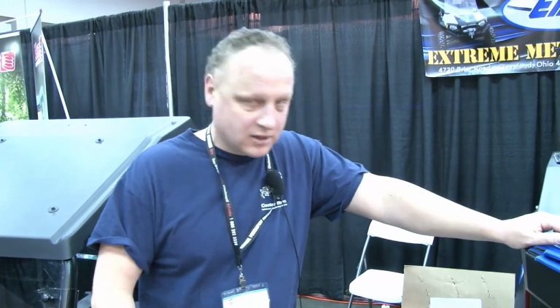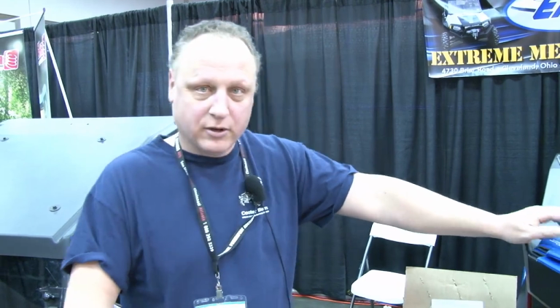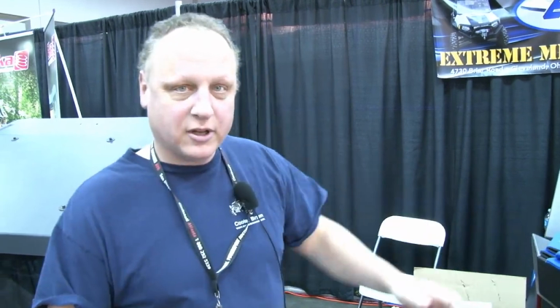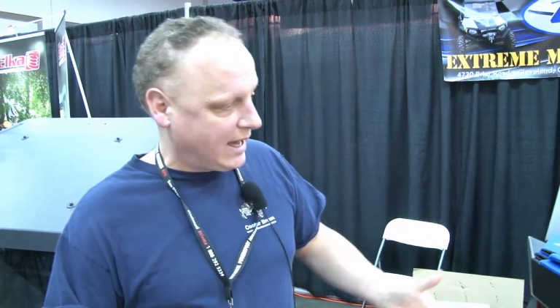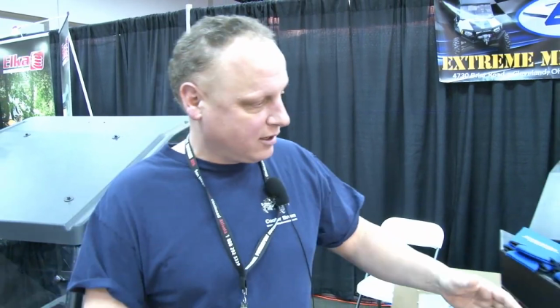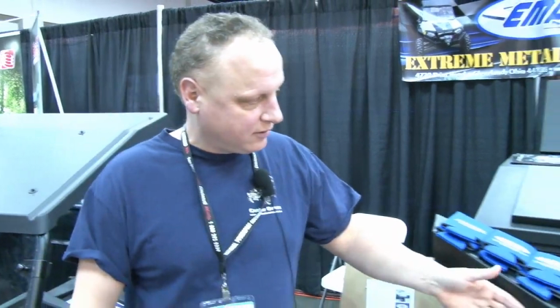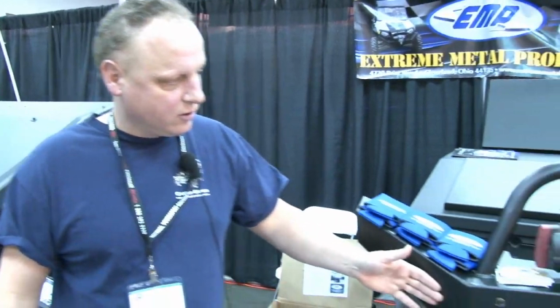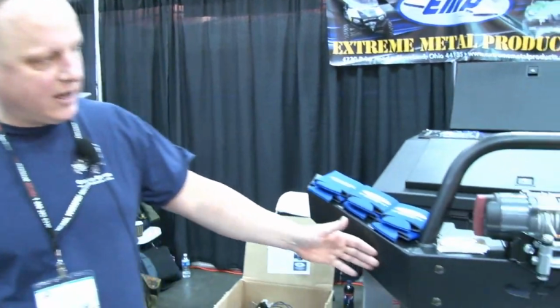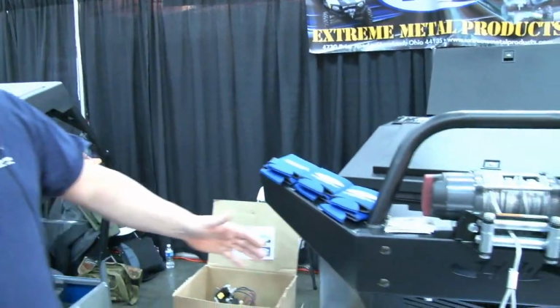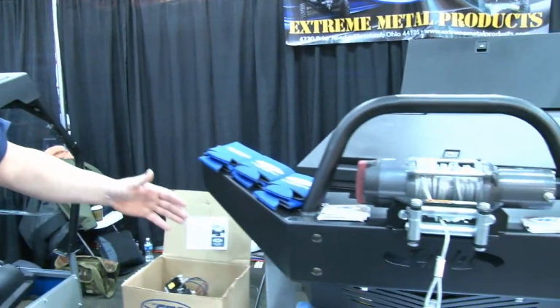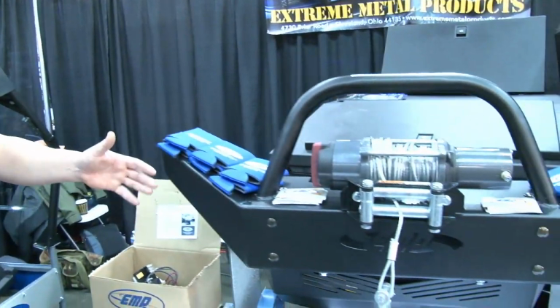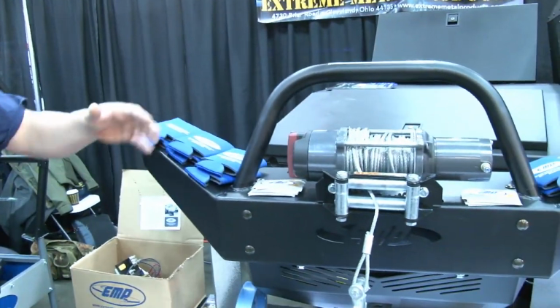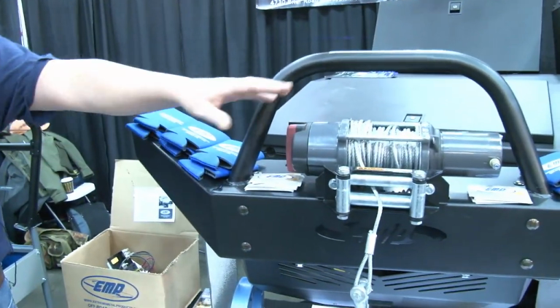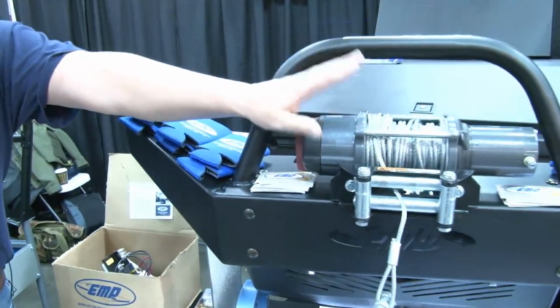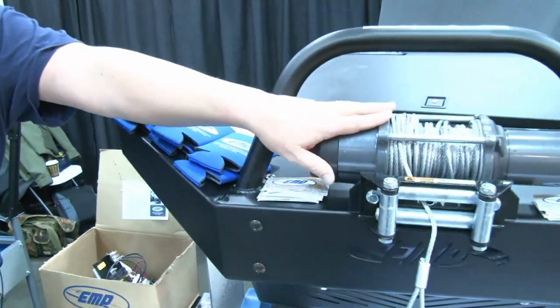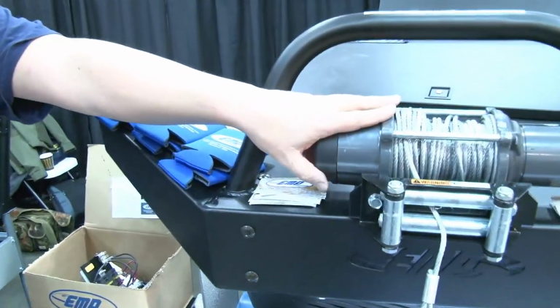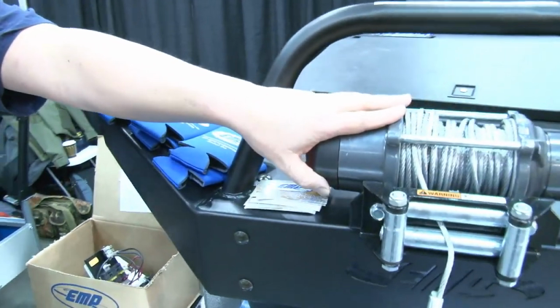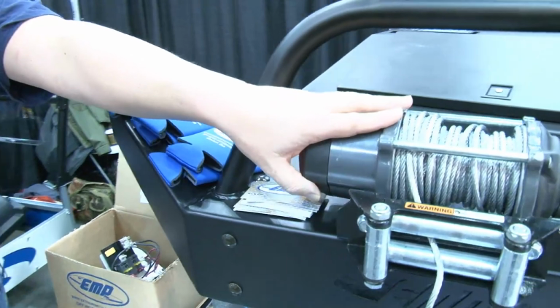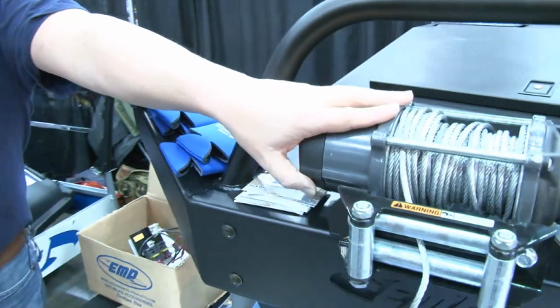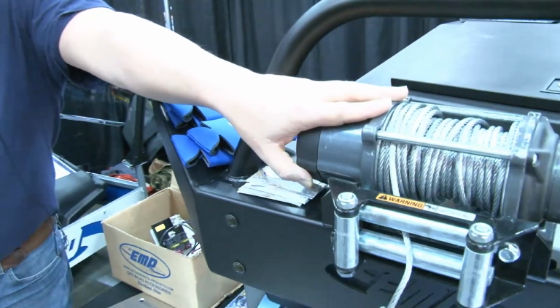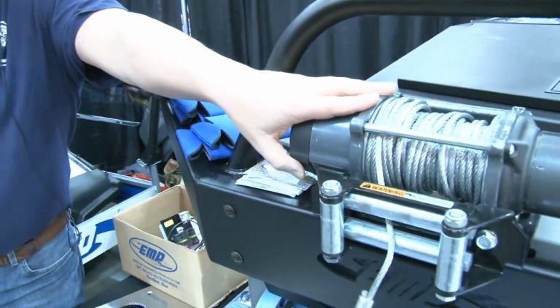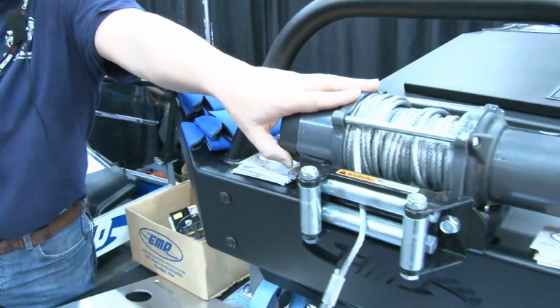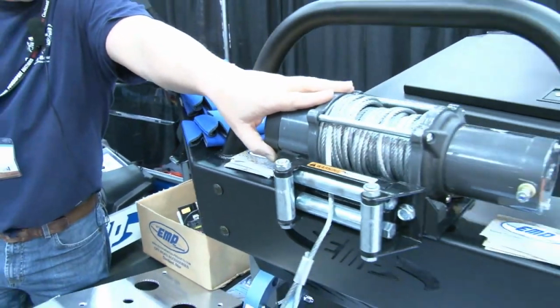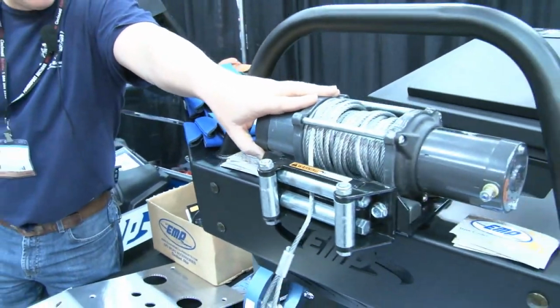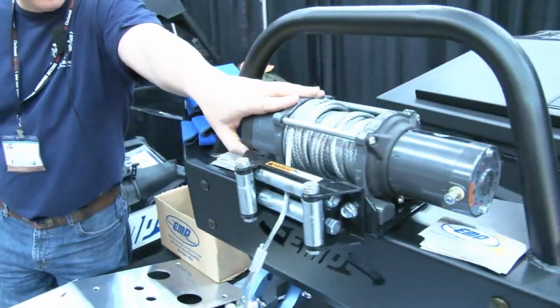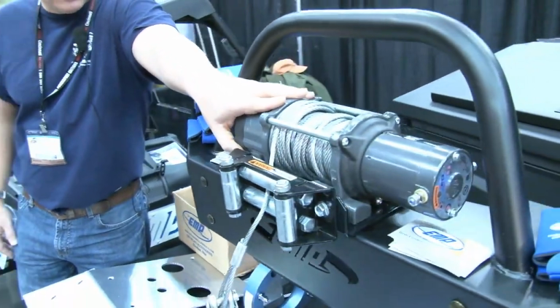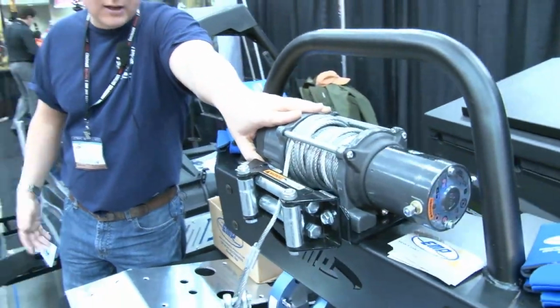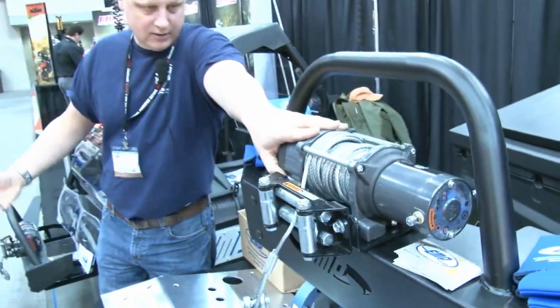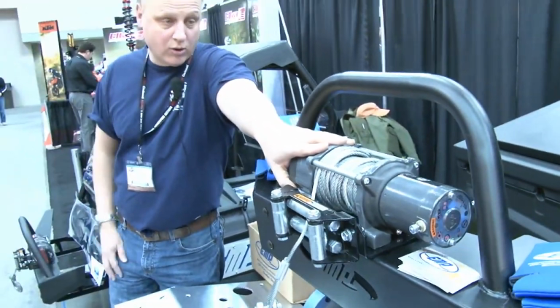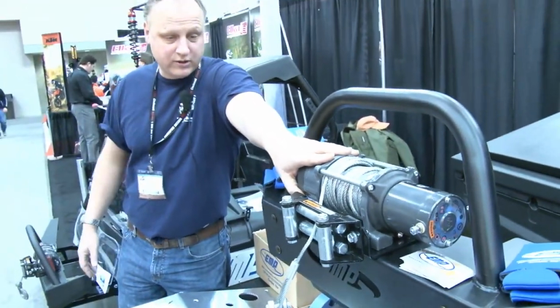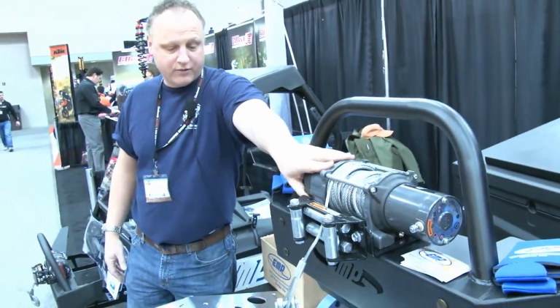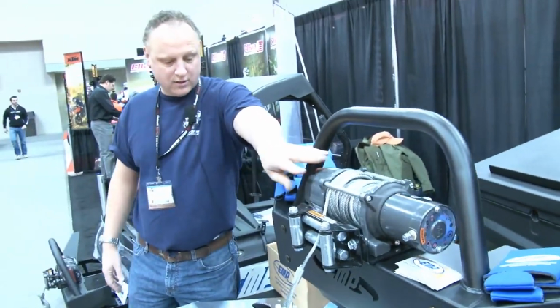A couple of new things we've got here. This is the new Commander Front Winch Mount Bumper. It's brand new to us — it just came out. We're taking orders now for it.